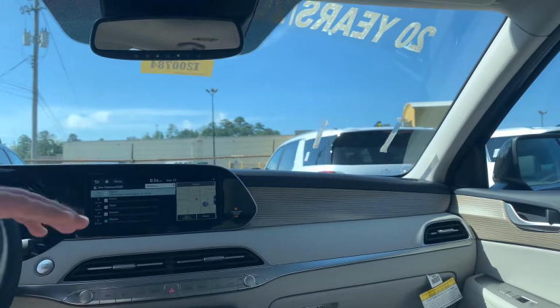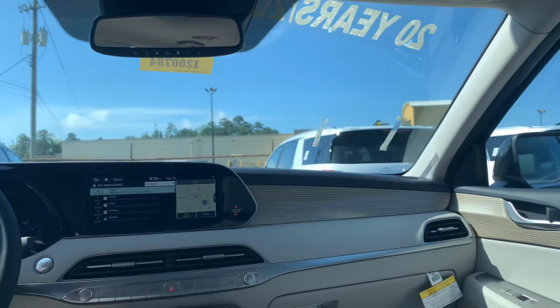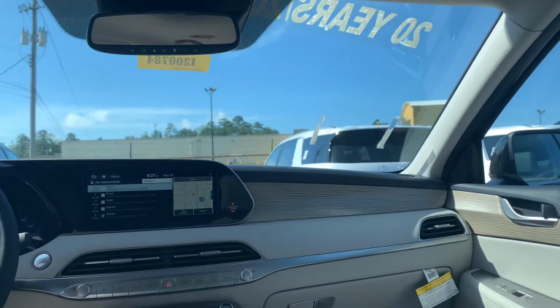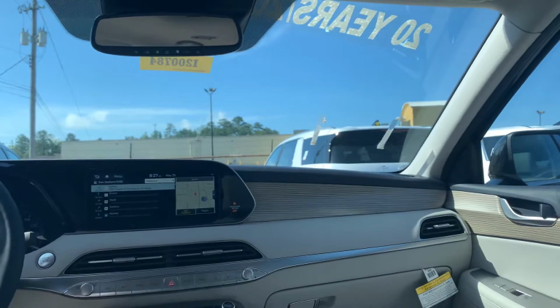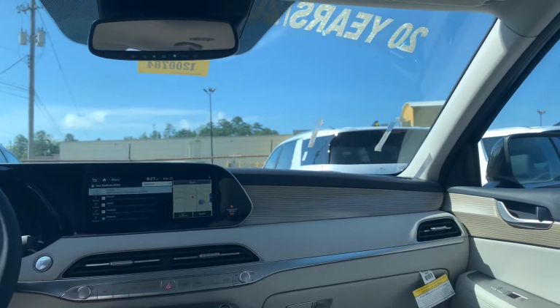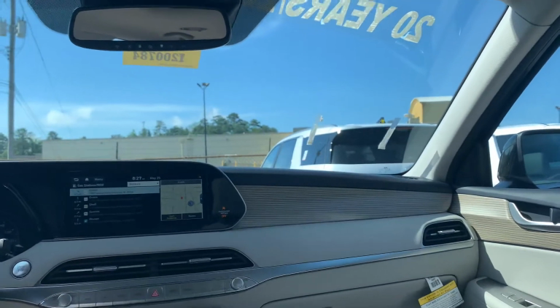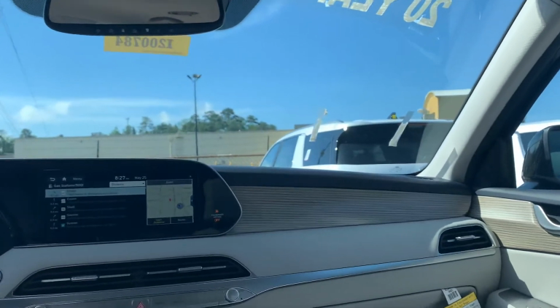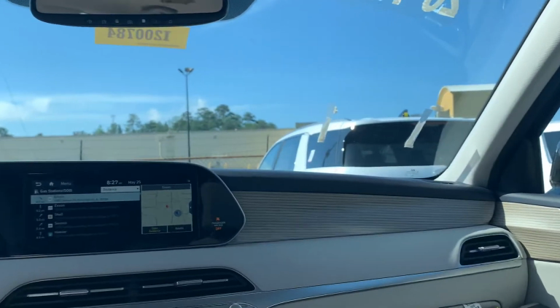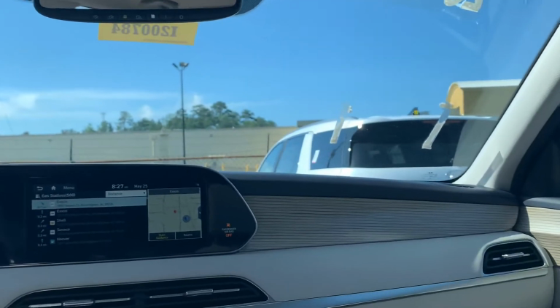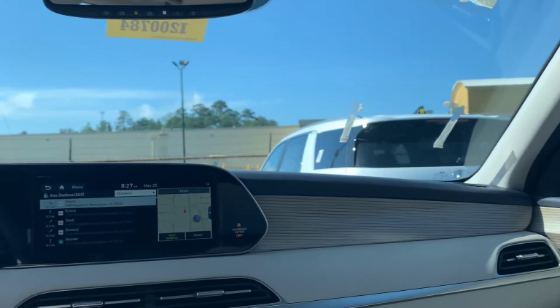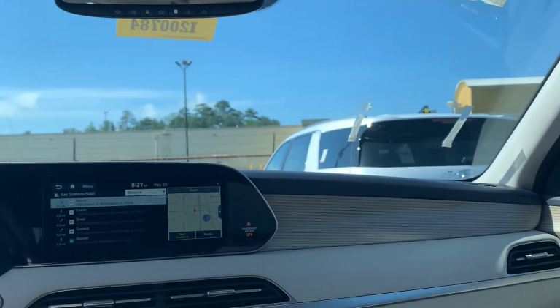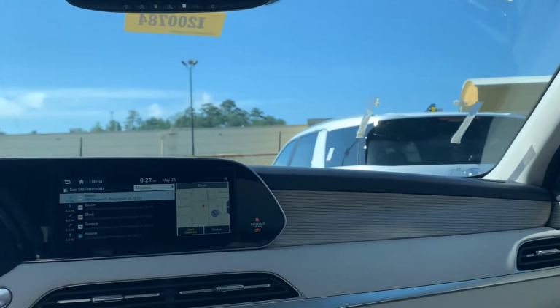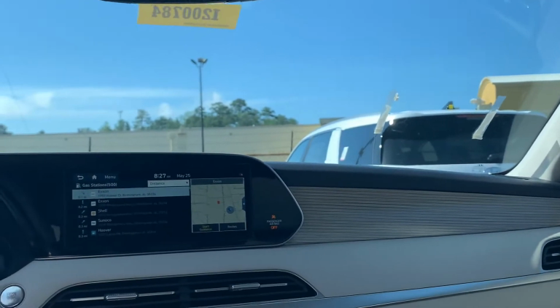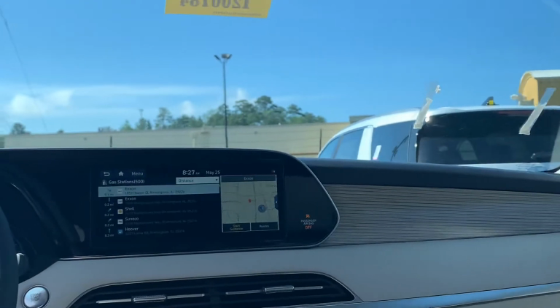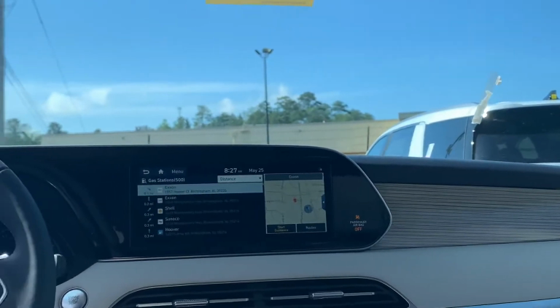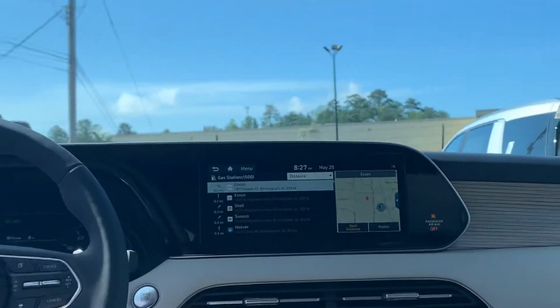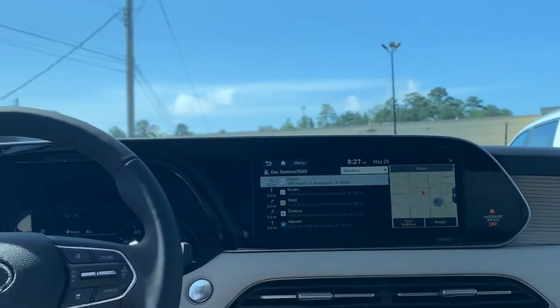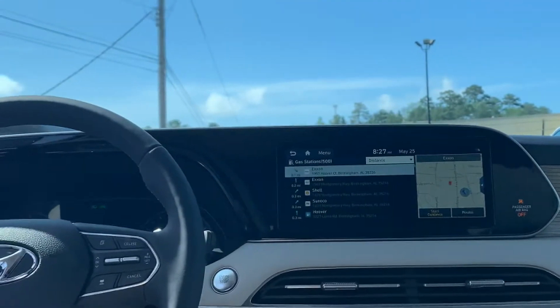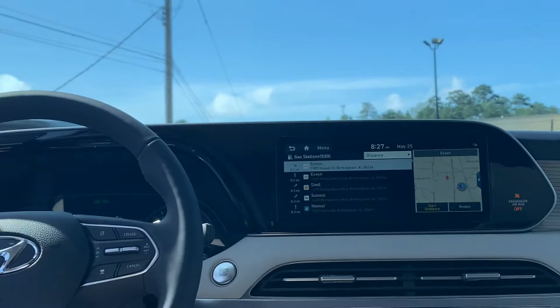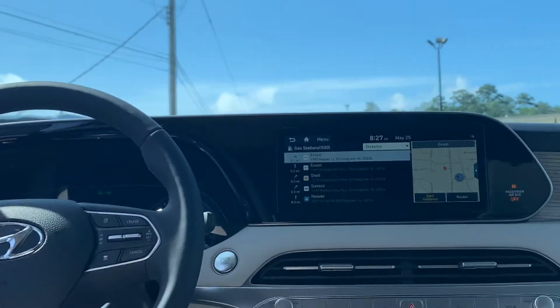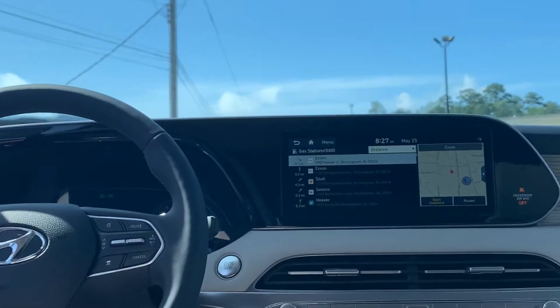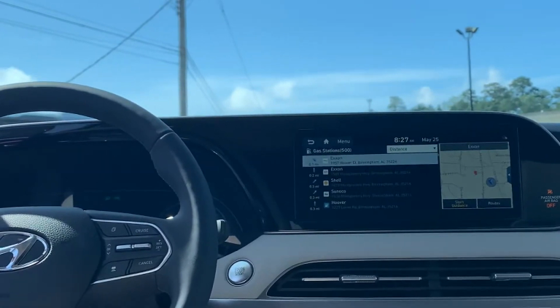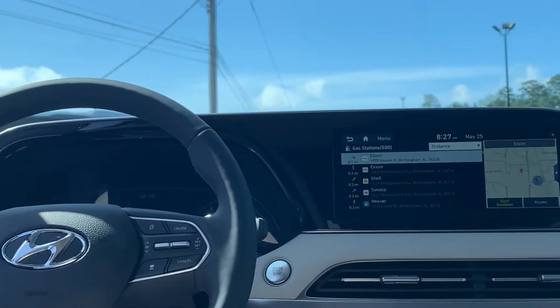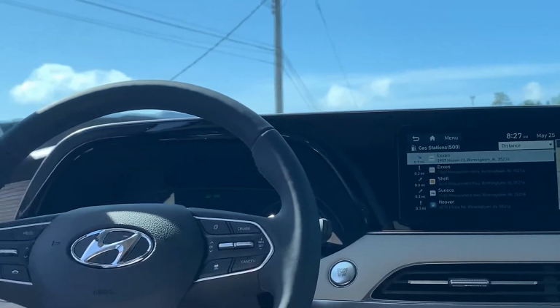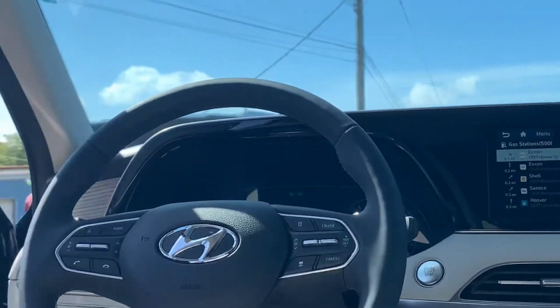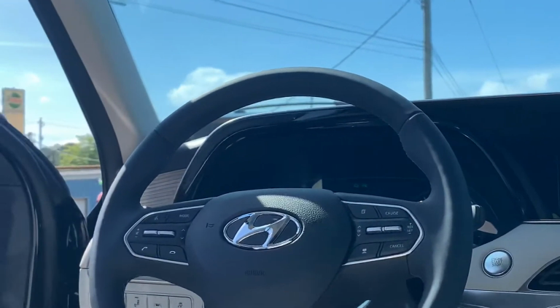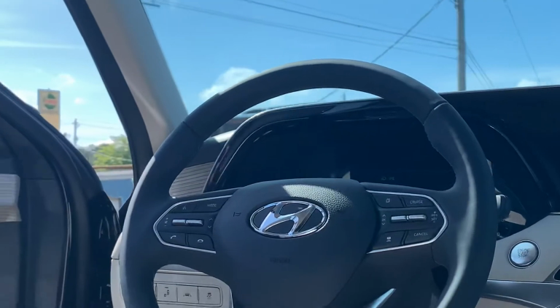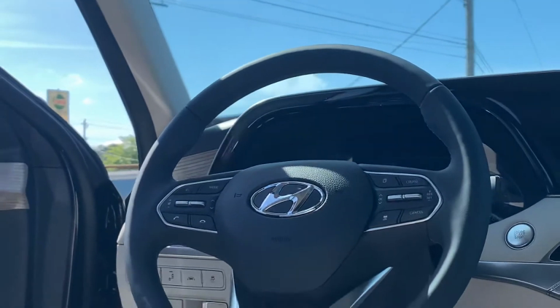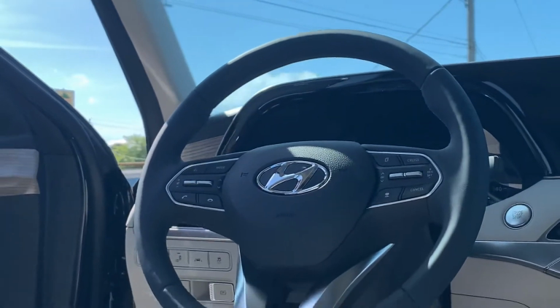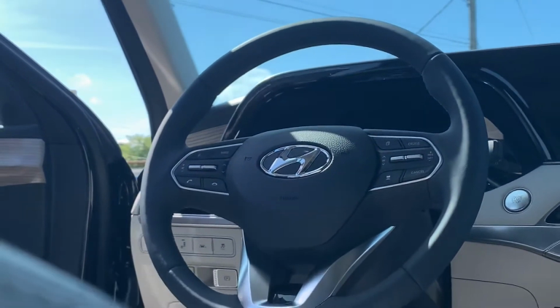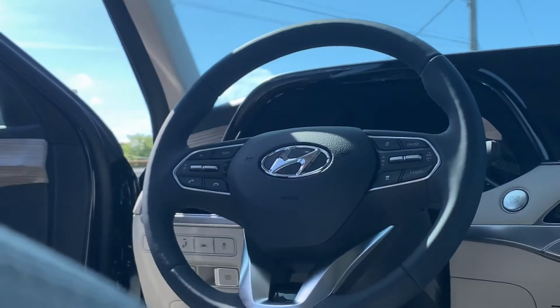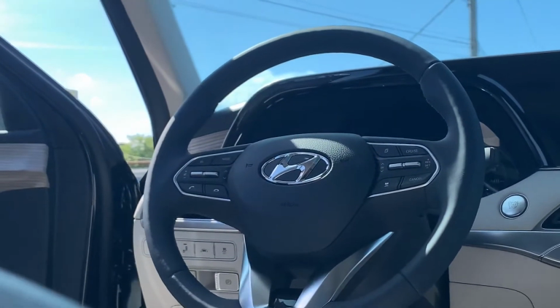All sorts of different drive modes, heated seats and steering wheel, smart cruise control, media at the tips of your fingers, lane keep assist, and blind spot detection.